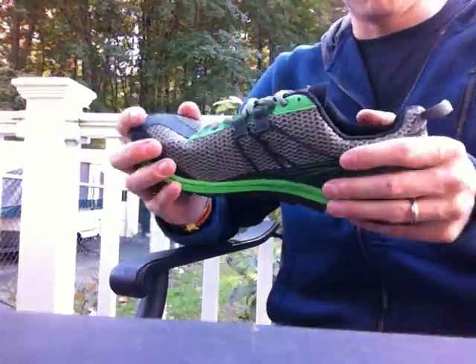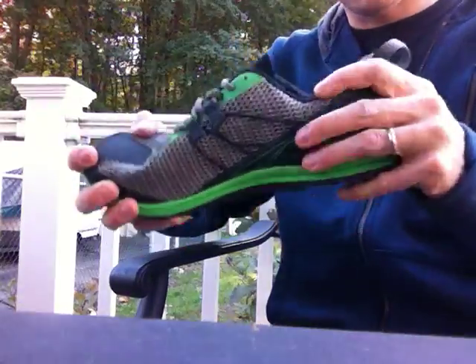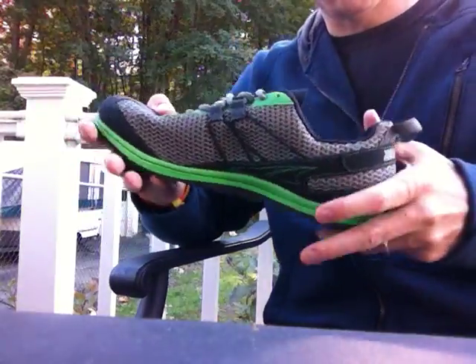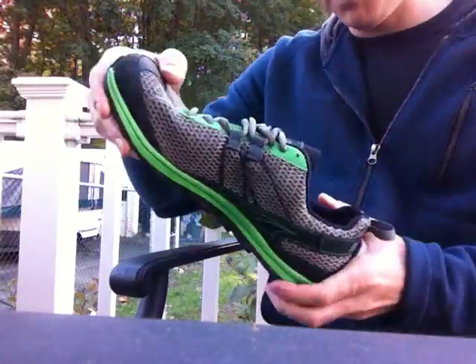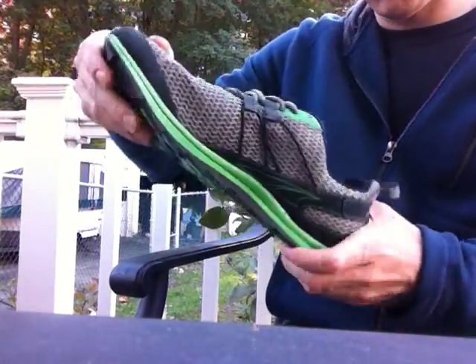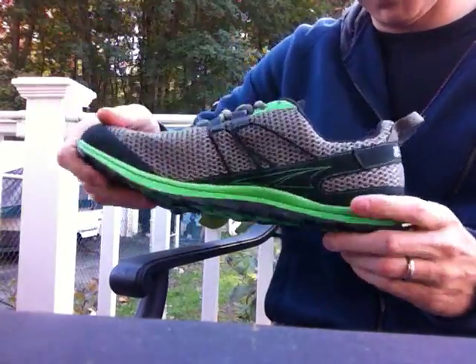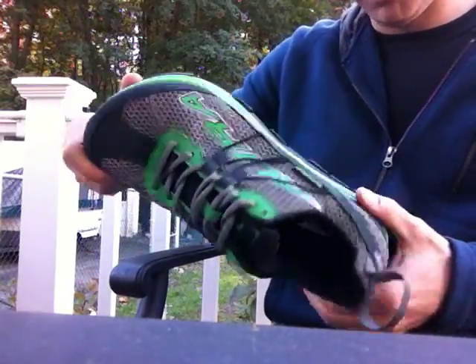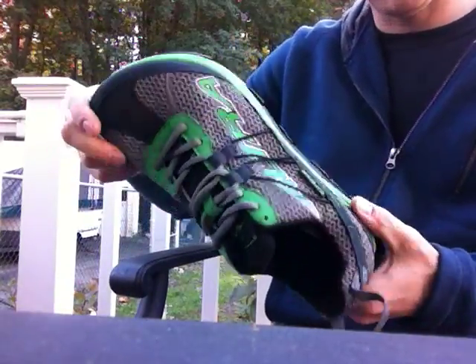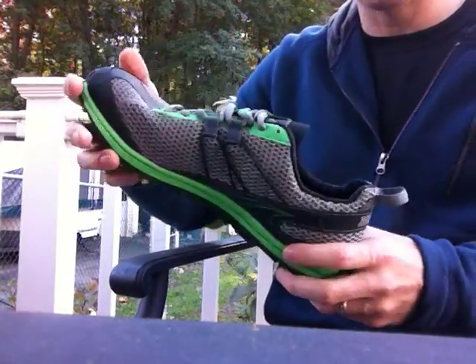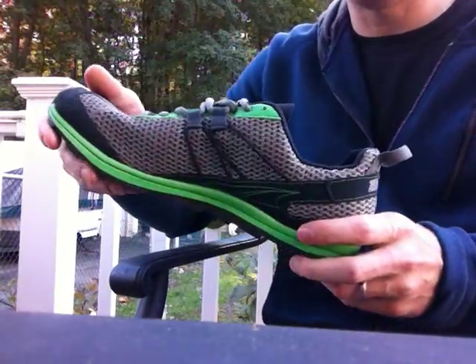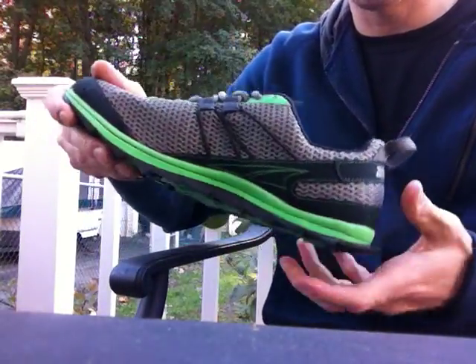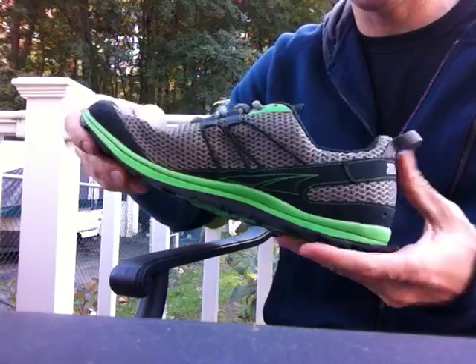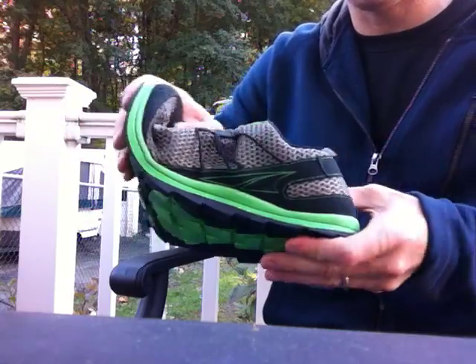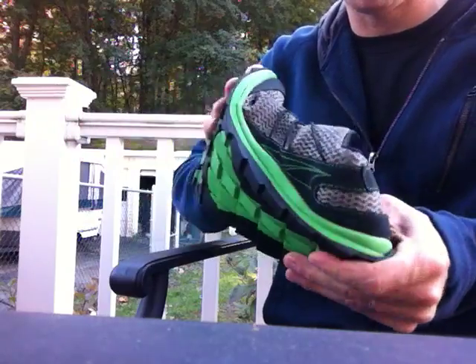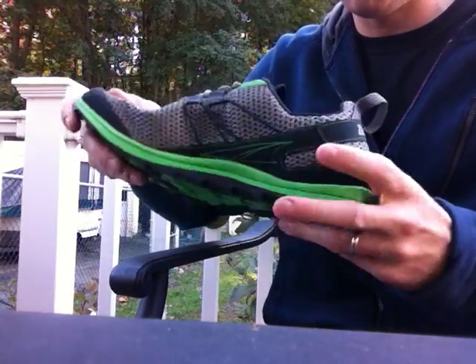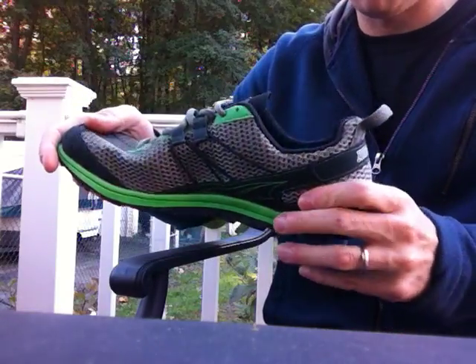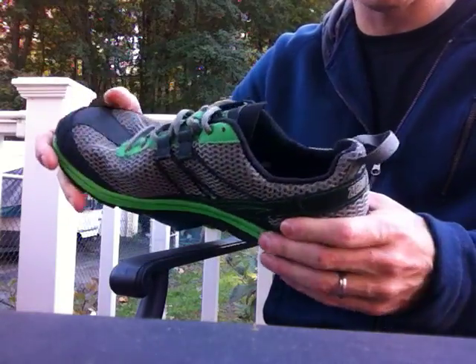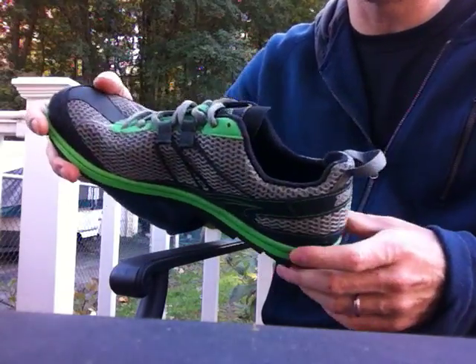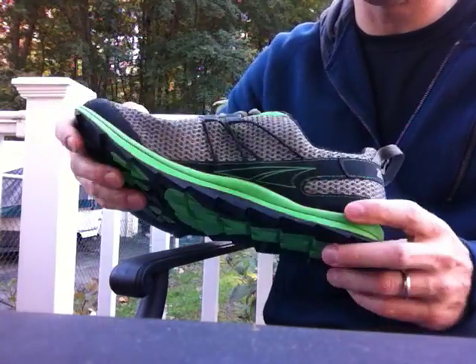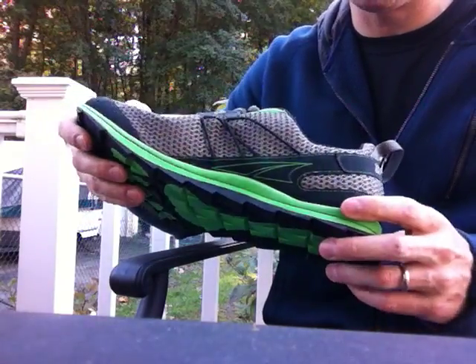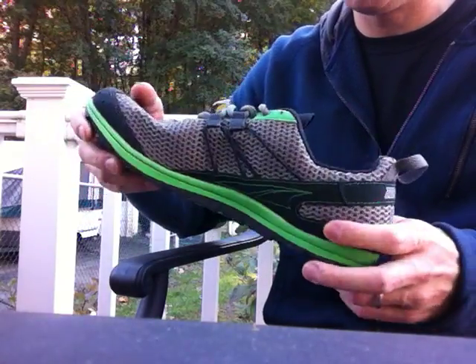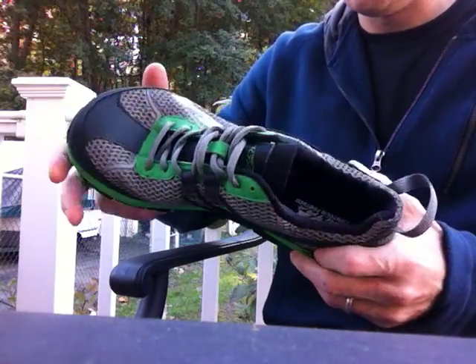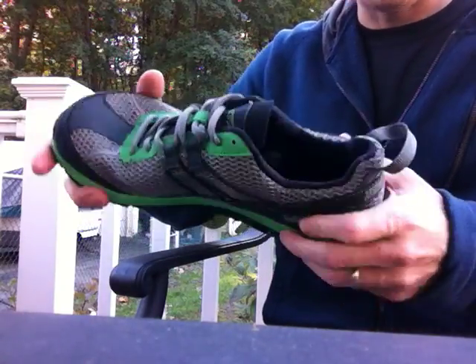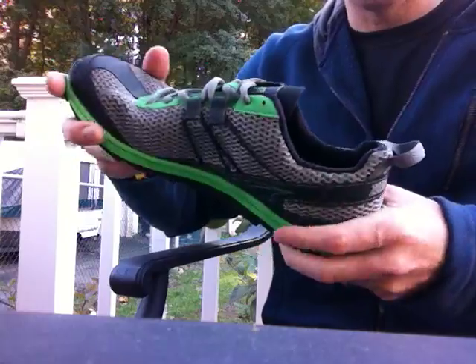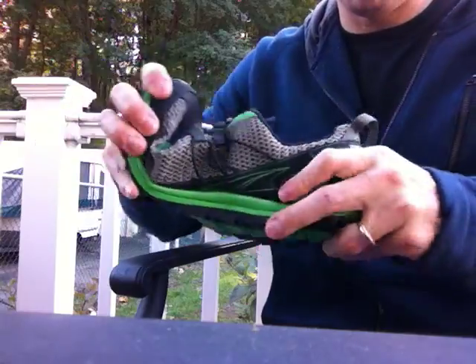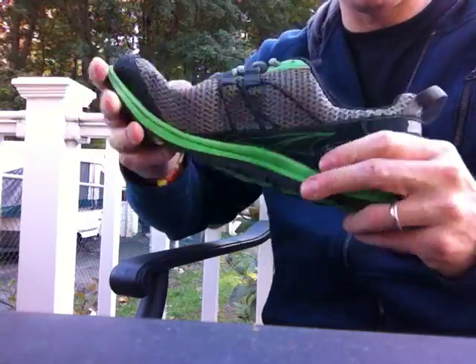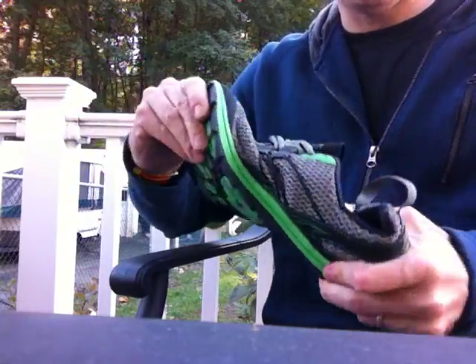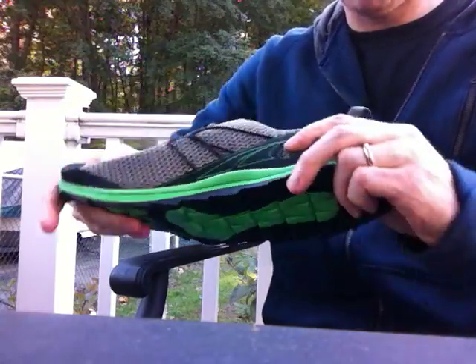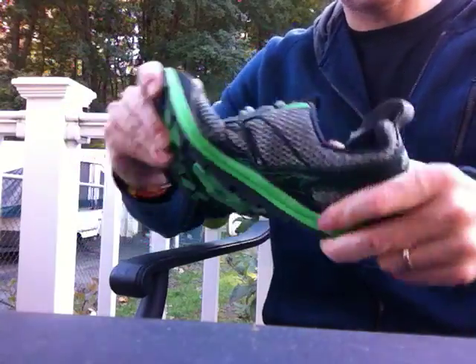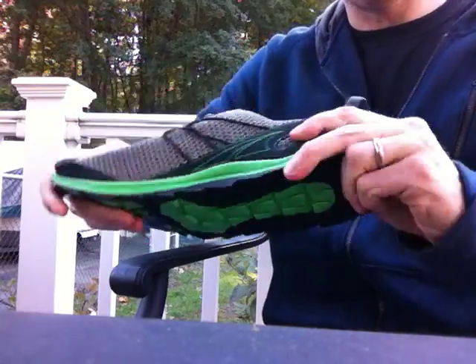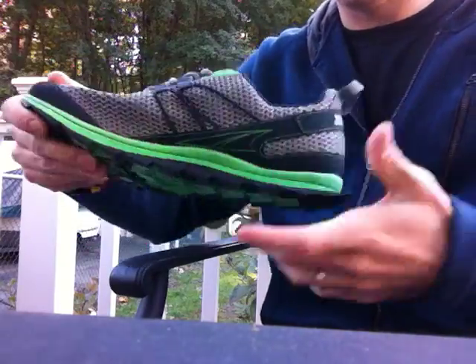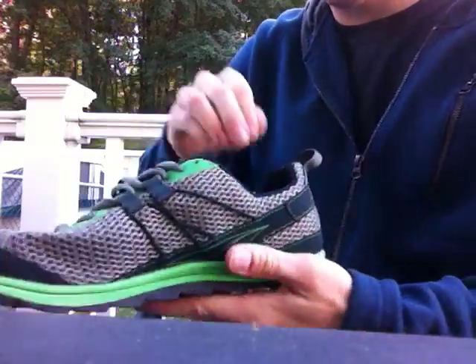So this is the Ultra Superior. Just got it in the mail today. Just a quick video to show the amount of flexibility. I know with the Lone Peak there was some concern that it was a pretty stiff shoe. This shoe appears to be a lot more flexible than that one, although I never ran in the other one.